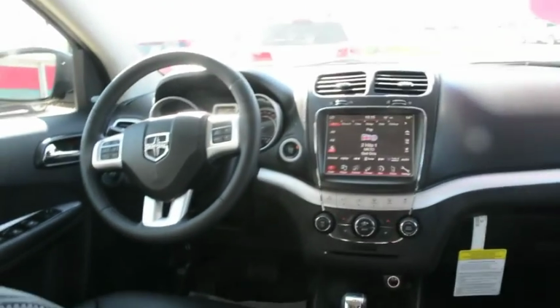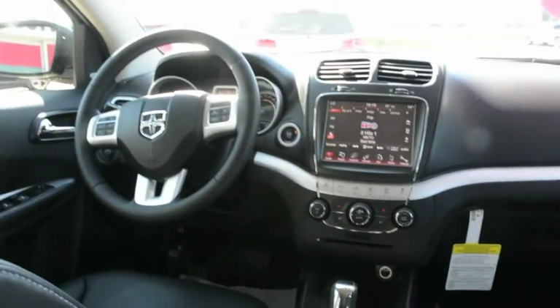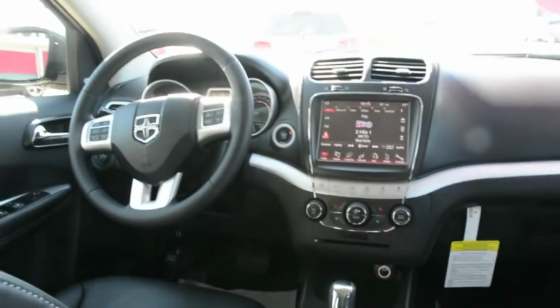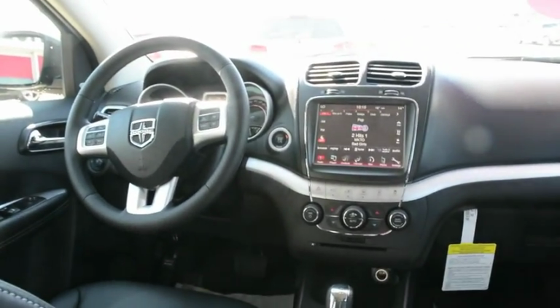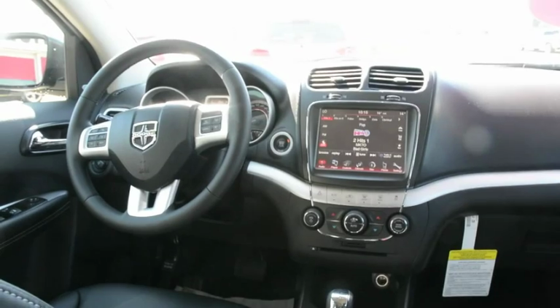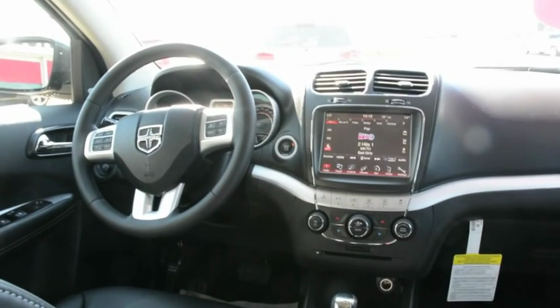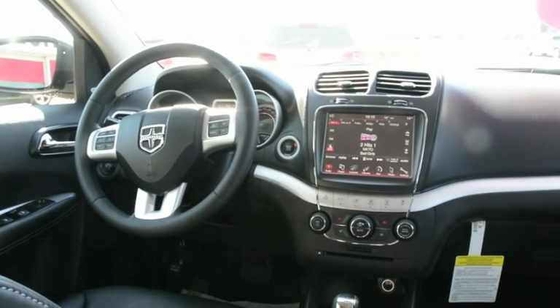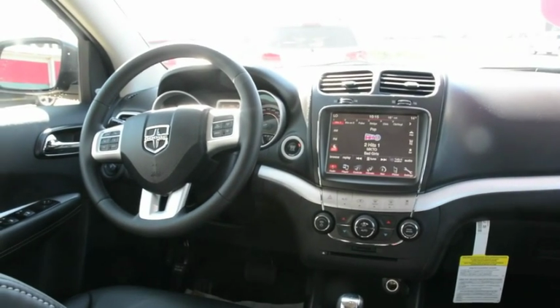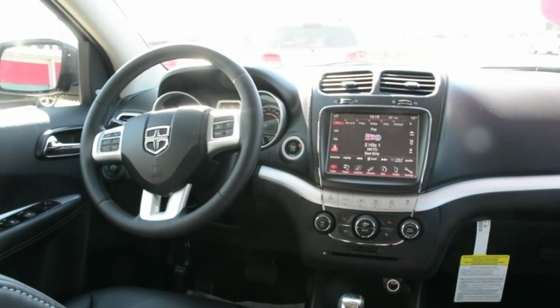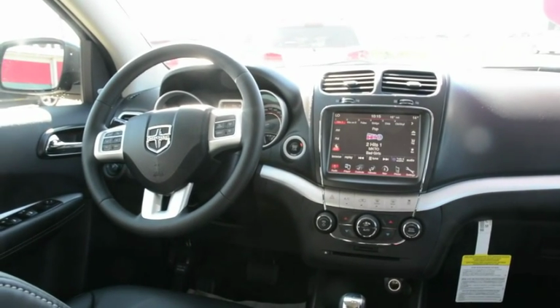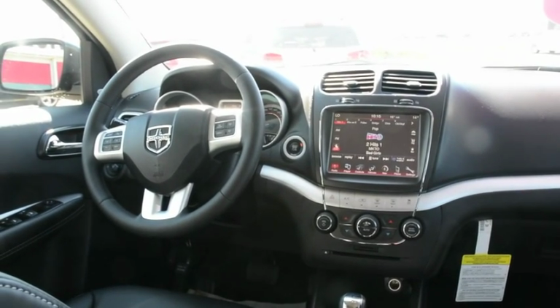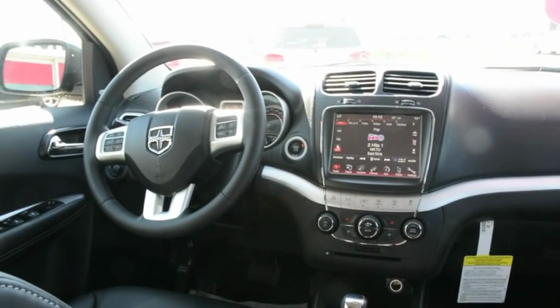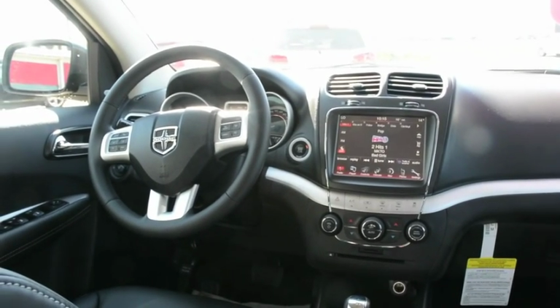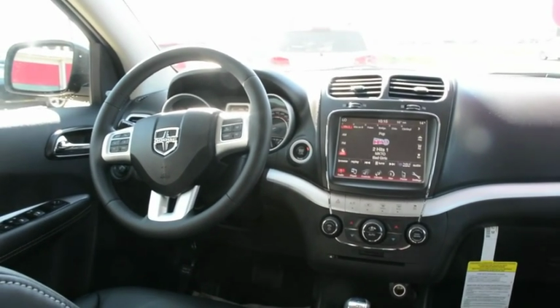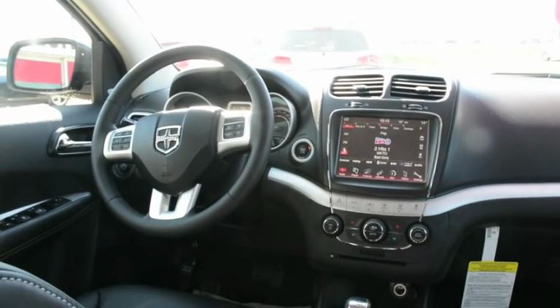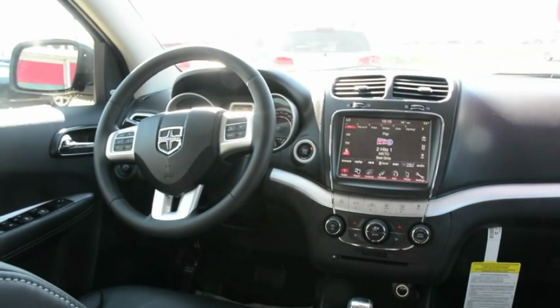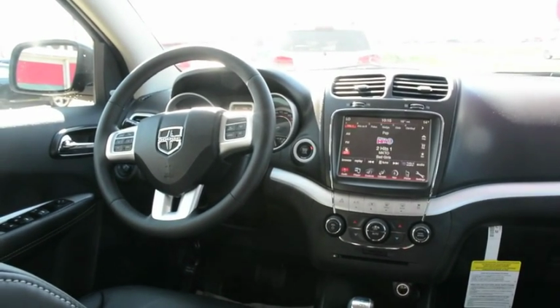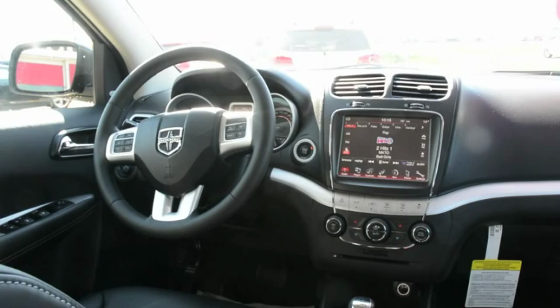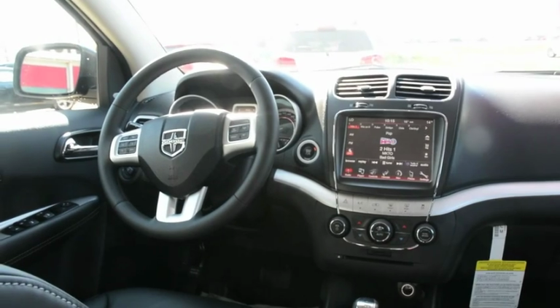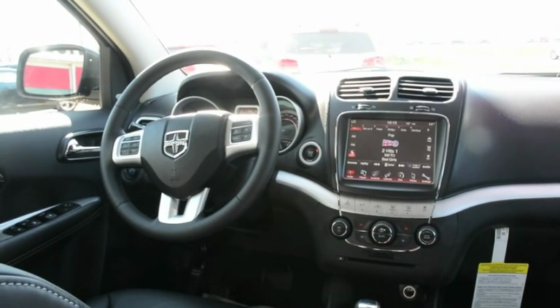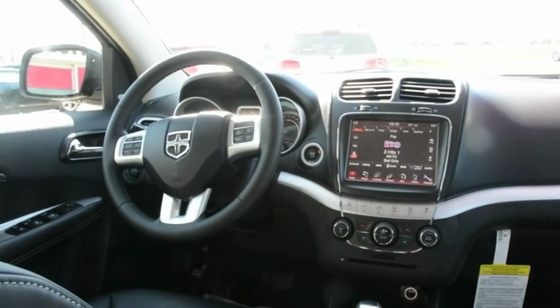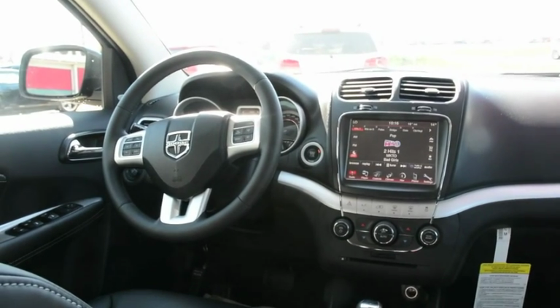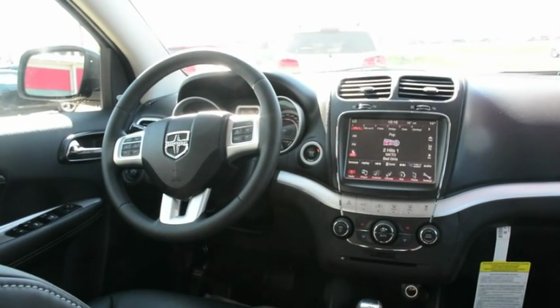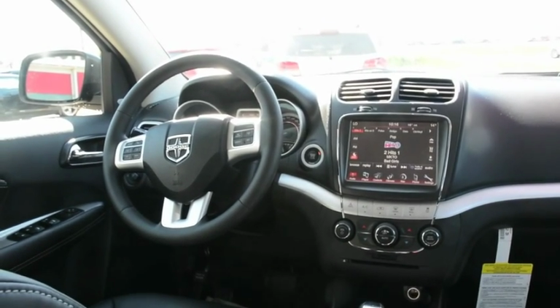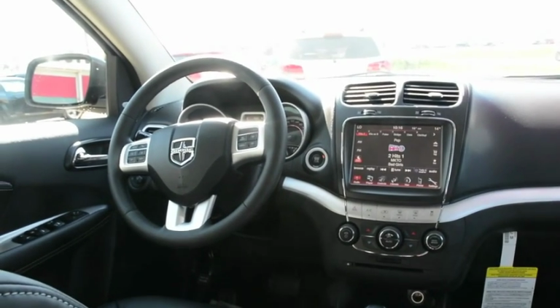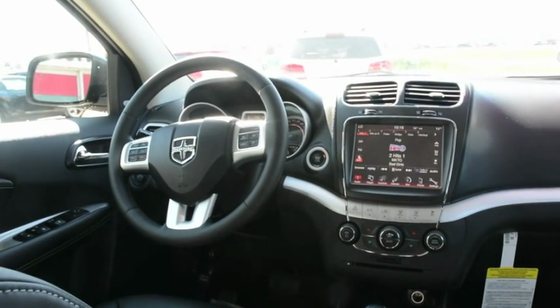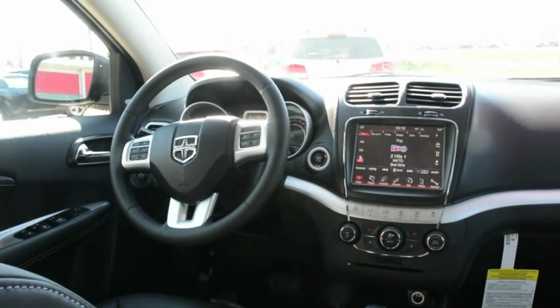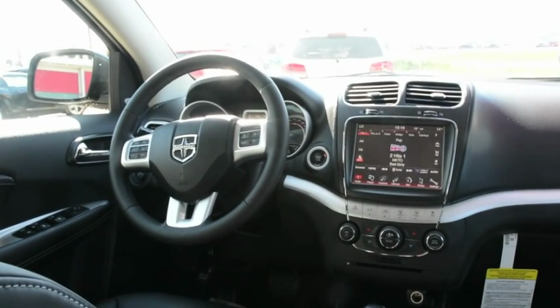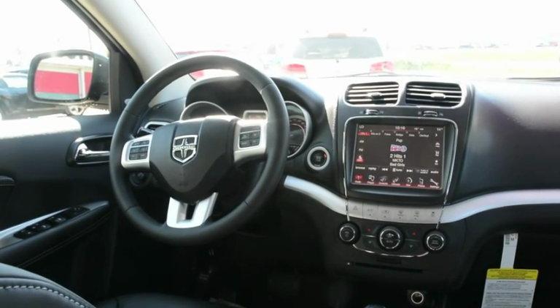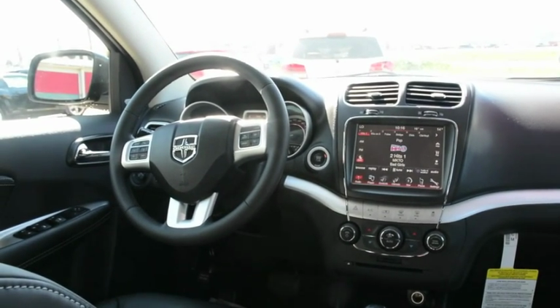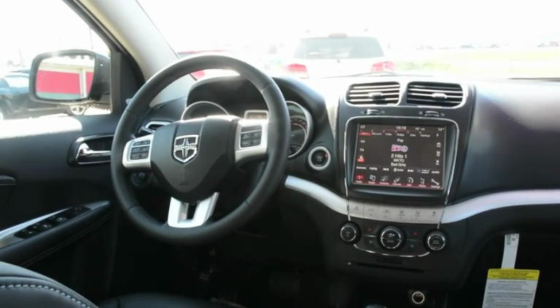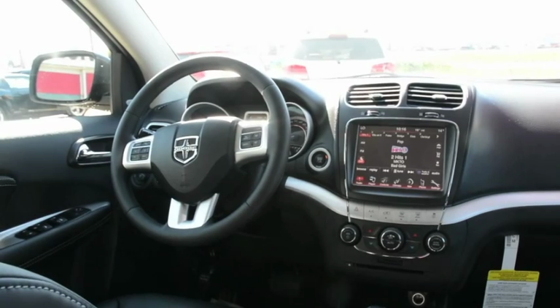So that's just a quick rundown of this 2015 Dodge Journey. If you have any questions about this model, please feel free to give us a call at 780-826-2999, or visit us online for more information. Thanks!